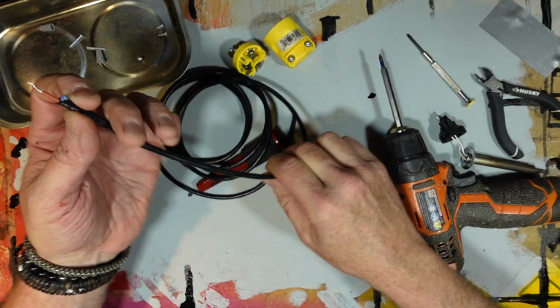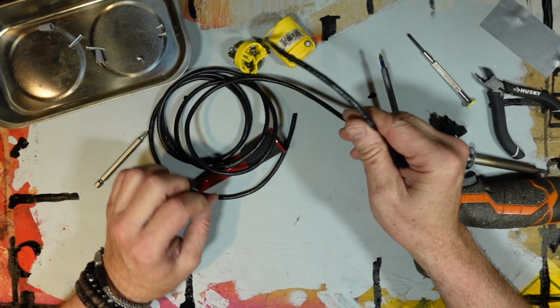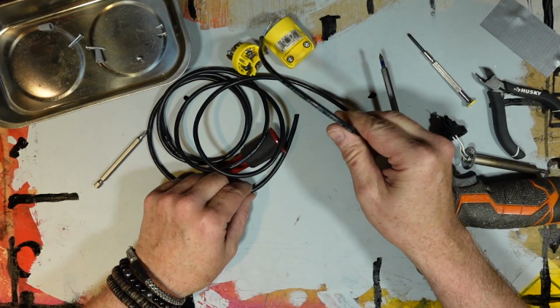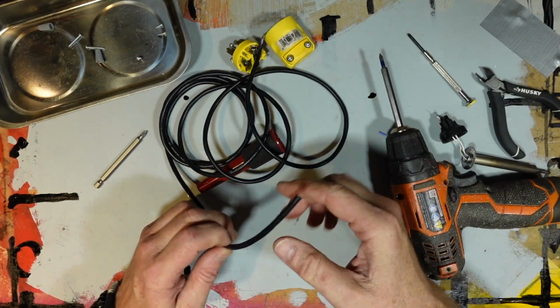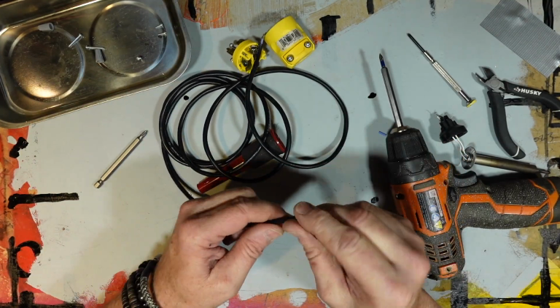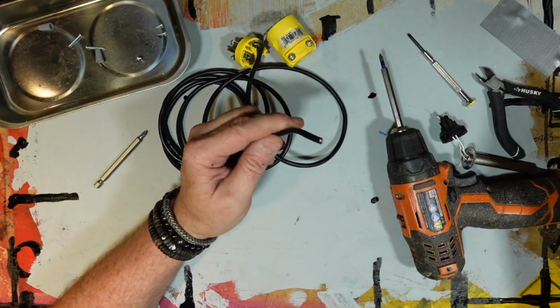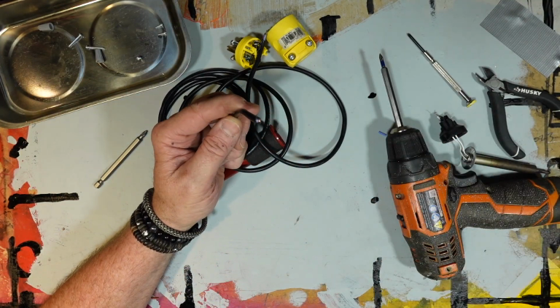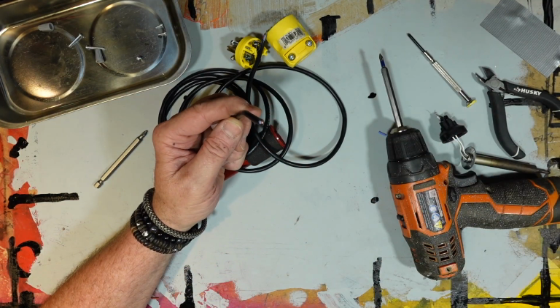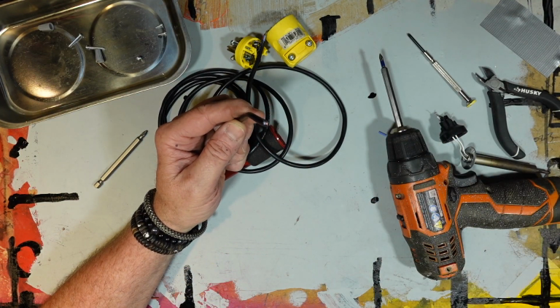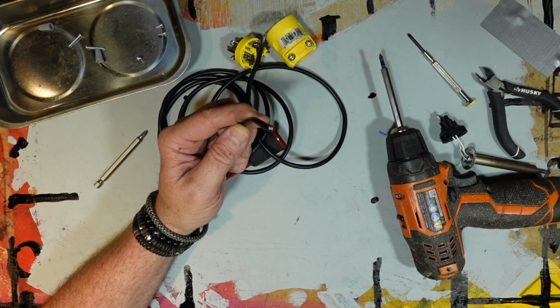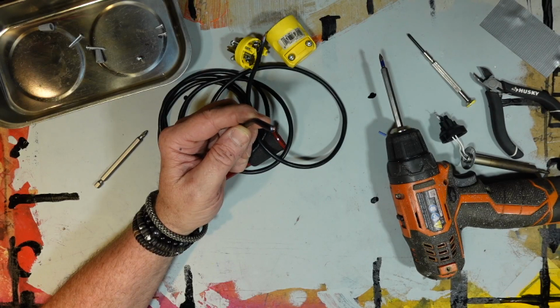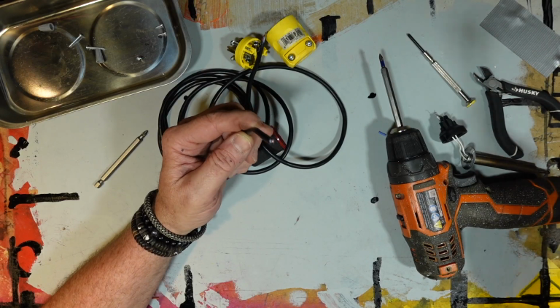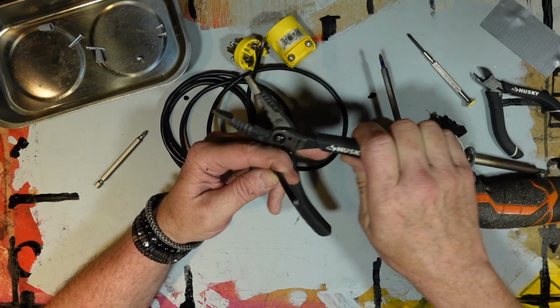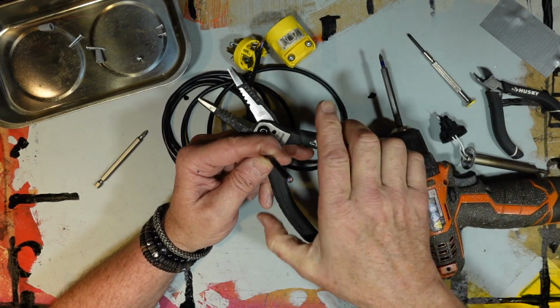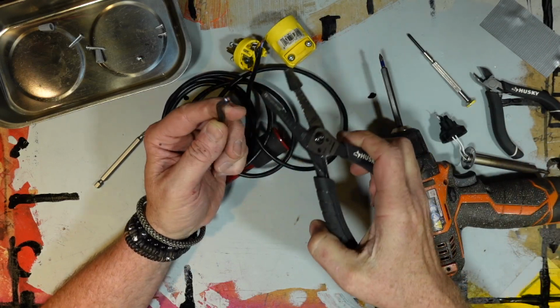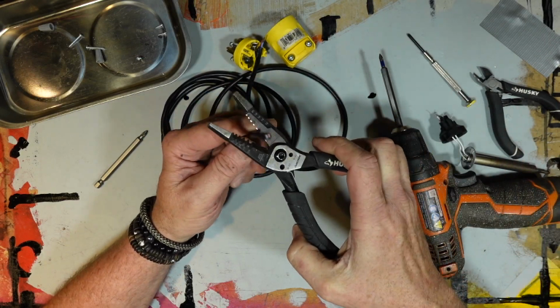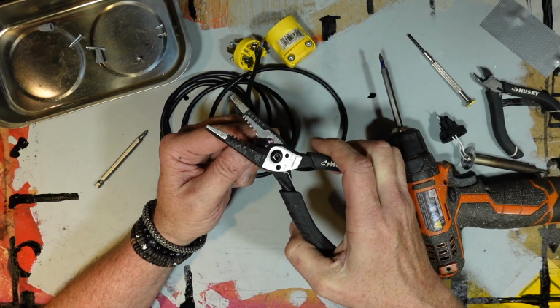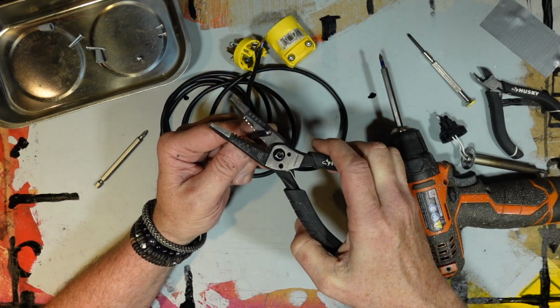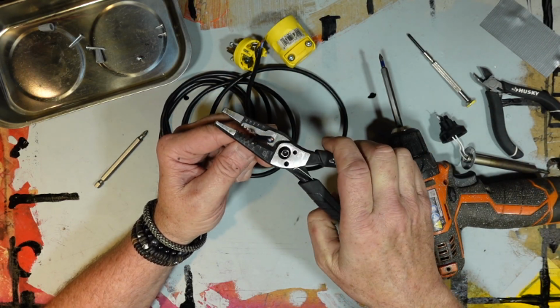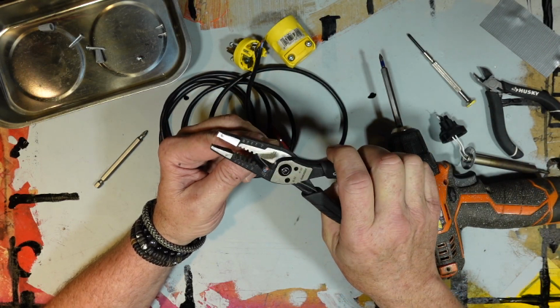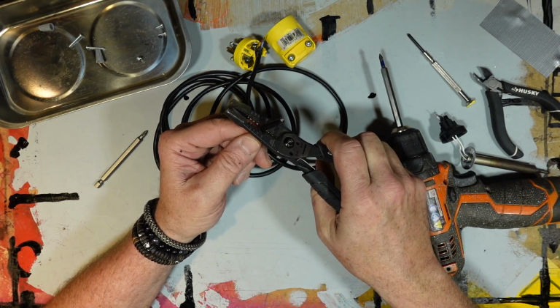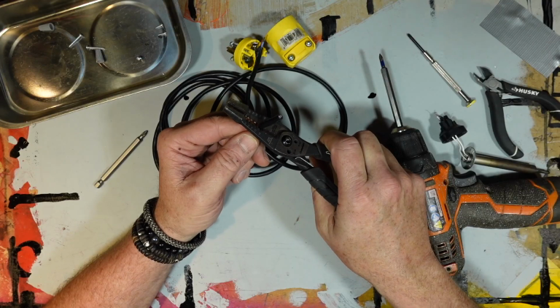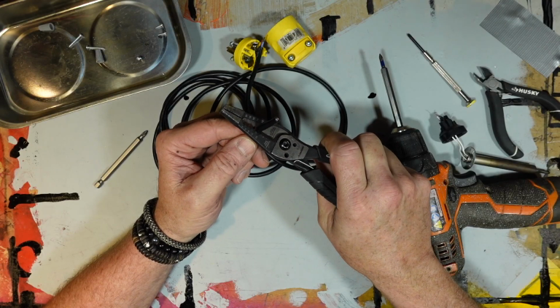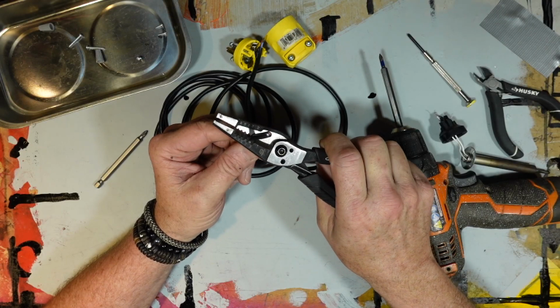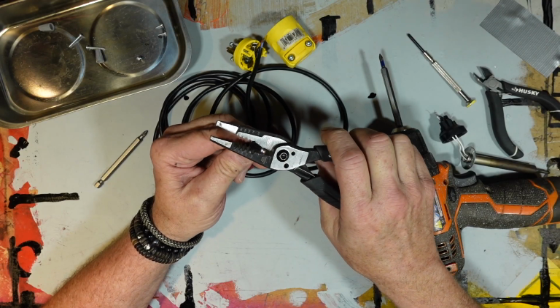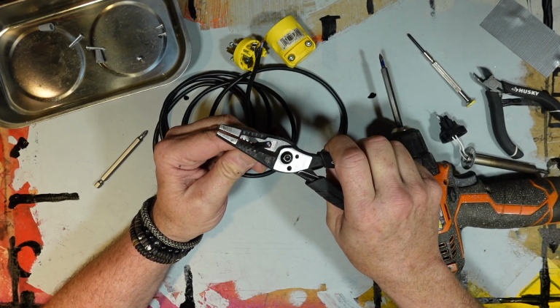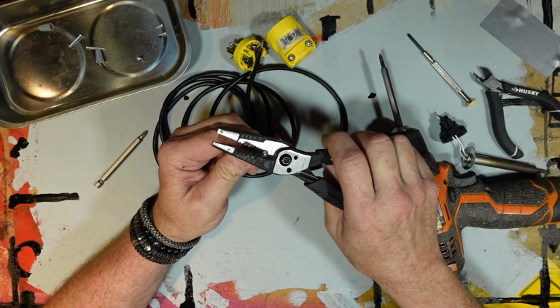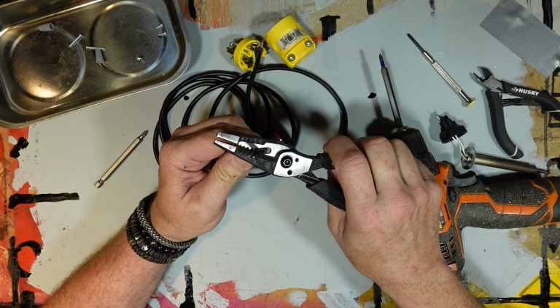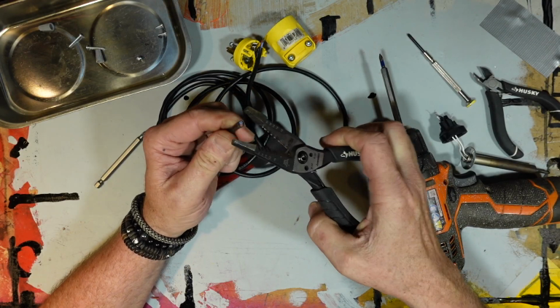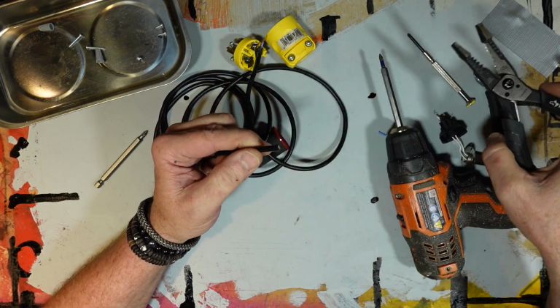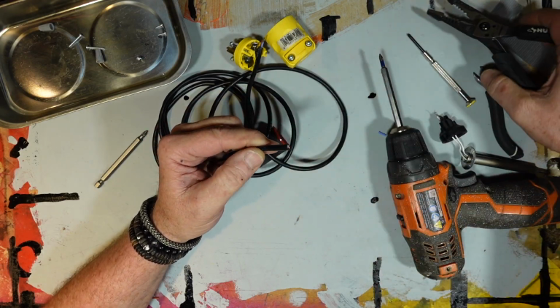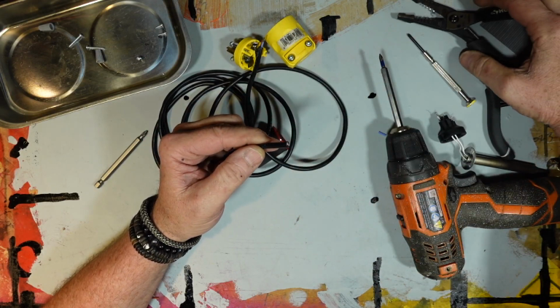I'm cutting the wire long enough to go from the iron's base, looped over some accessory bars overhead, and then back down to my workbench and the station's holster. The wire coming from the top is yet another viewer suggestion.